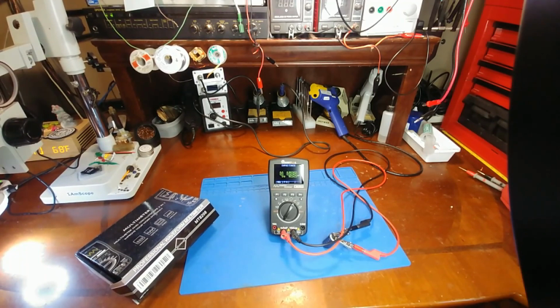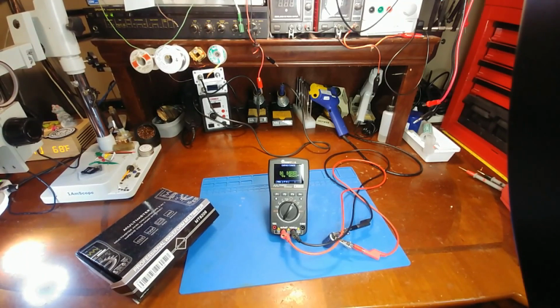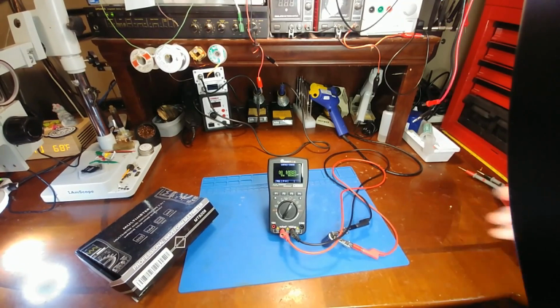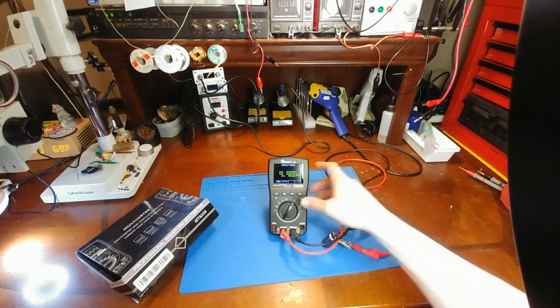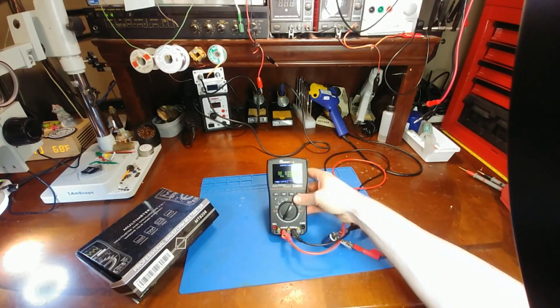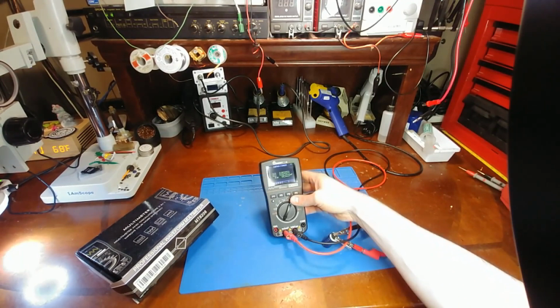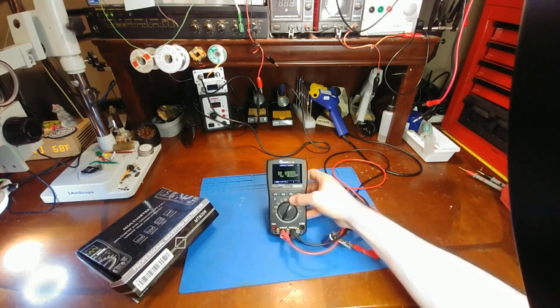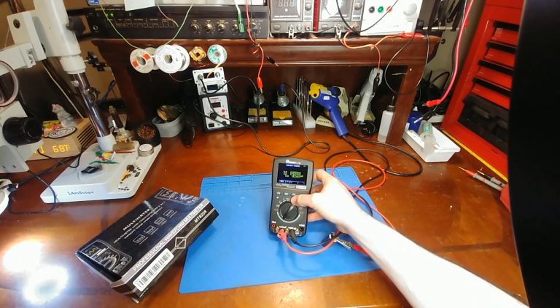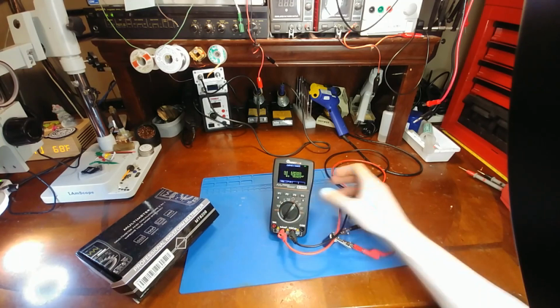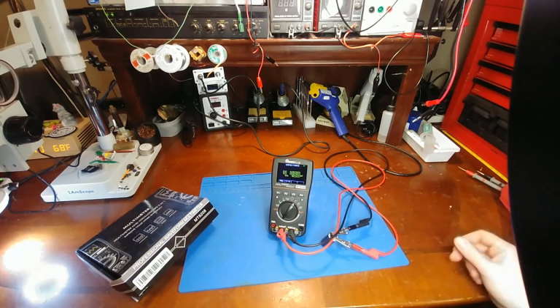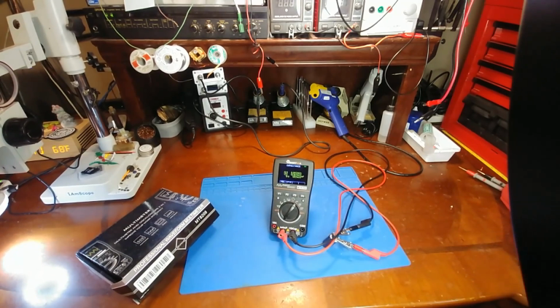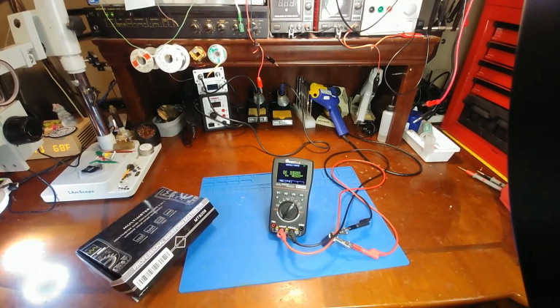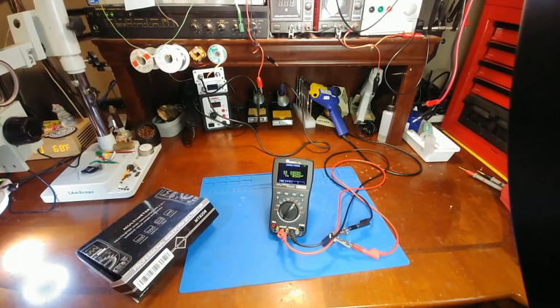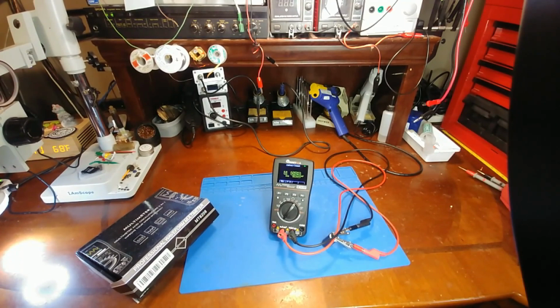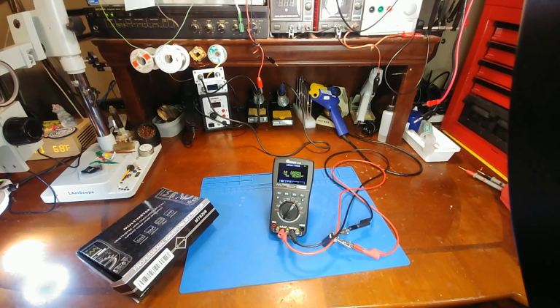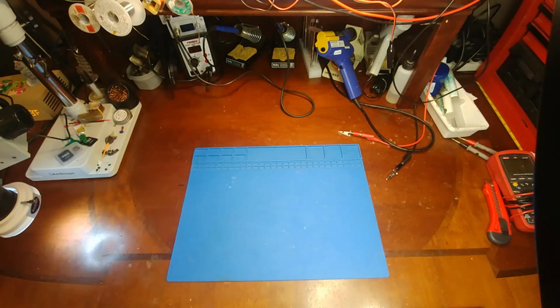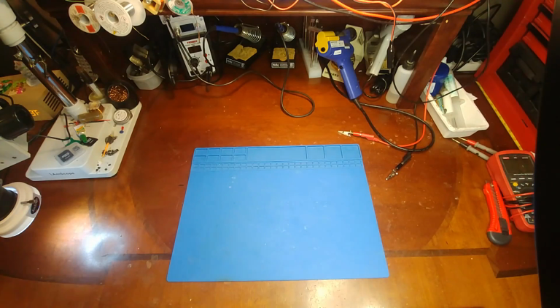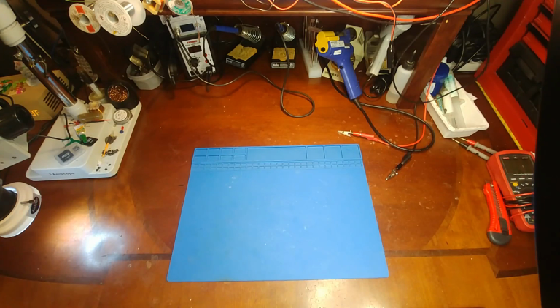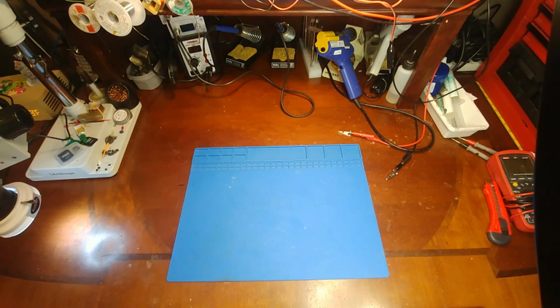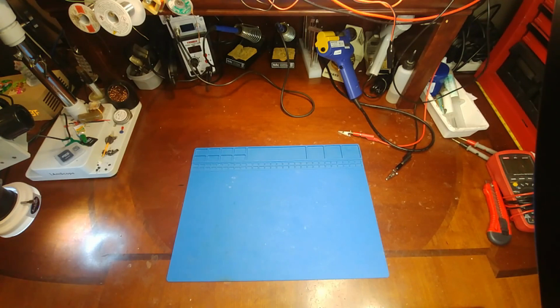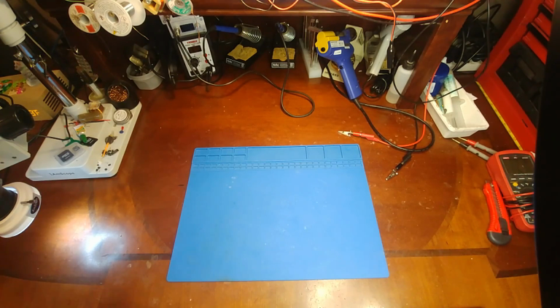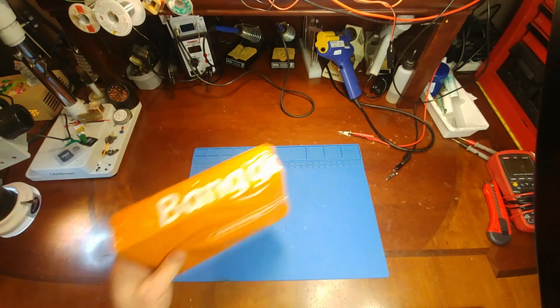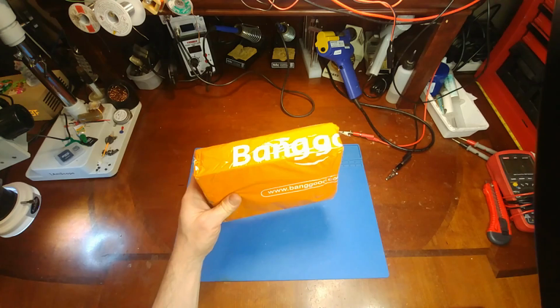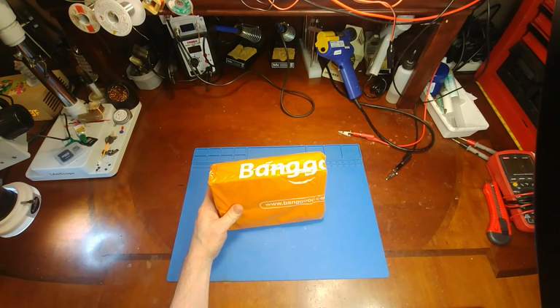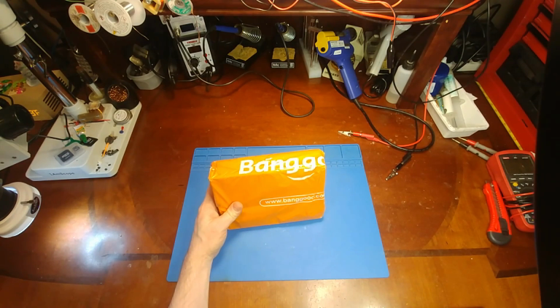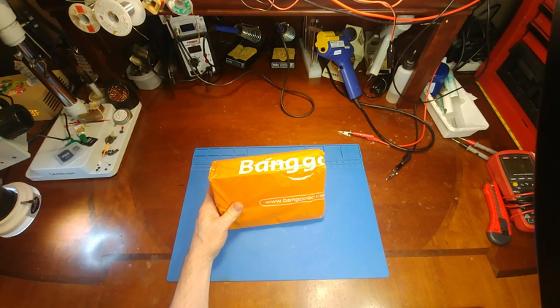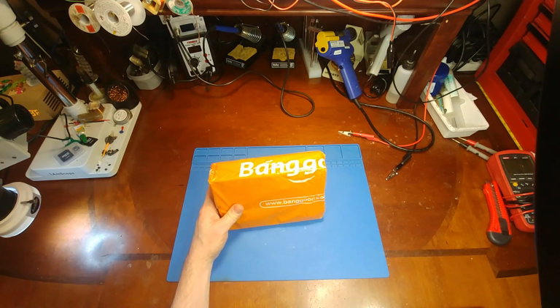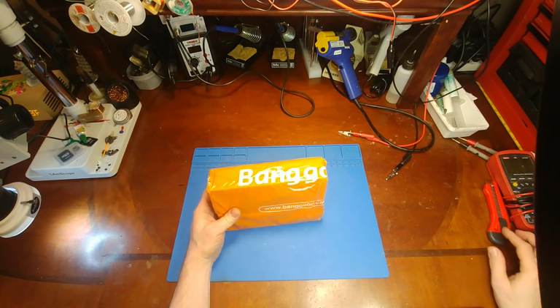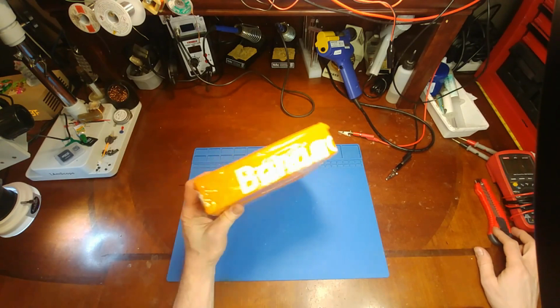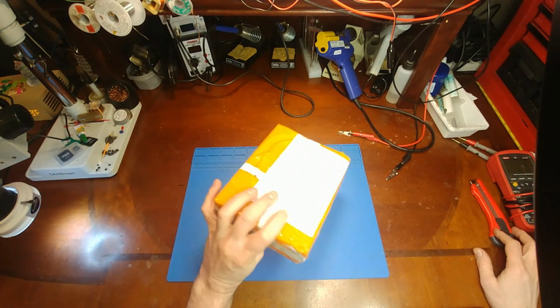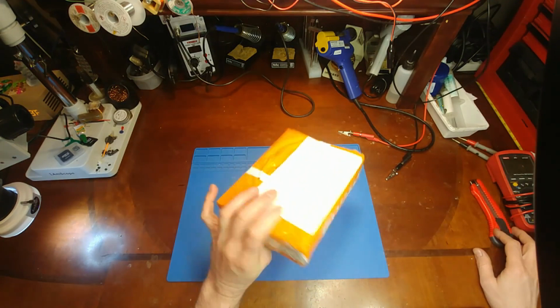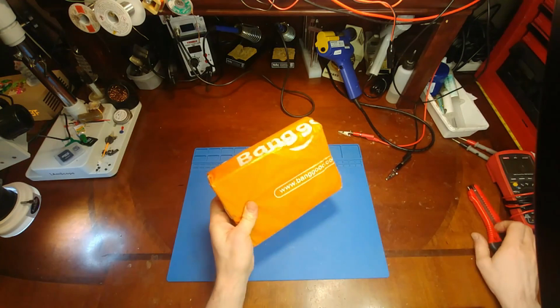So now that that is out of the way, I'm going to get started with the rest of the Banggood Multimeter Review.